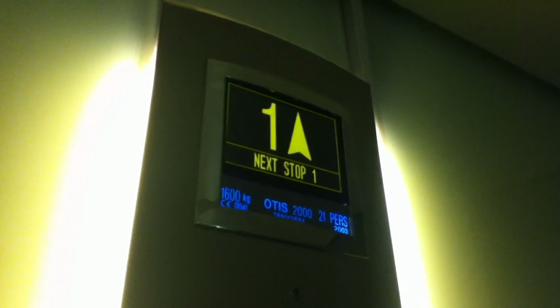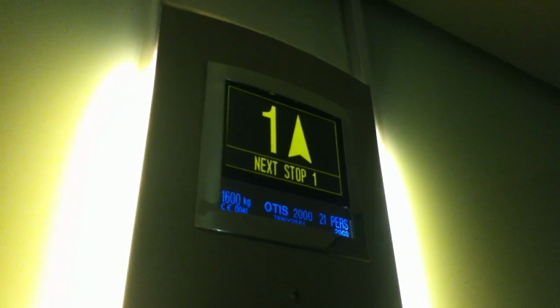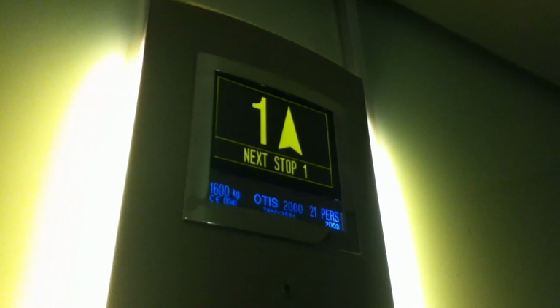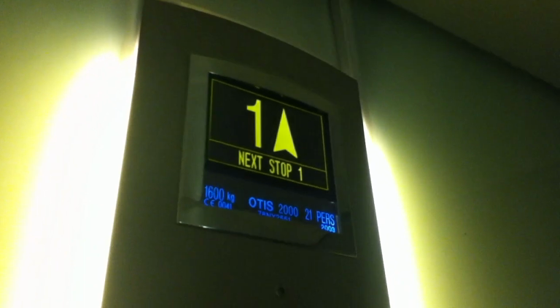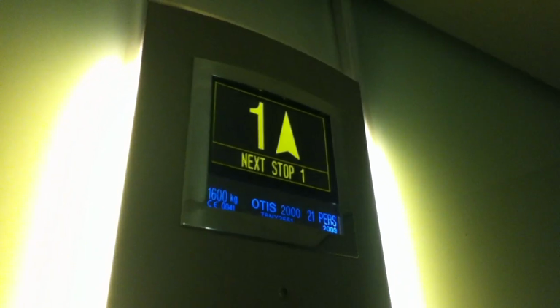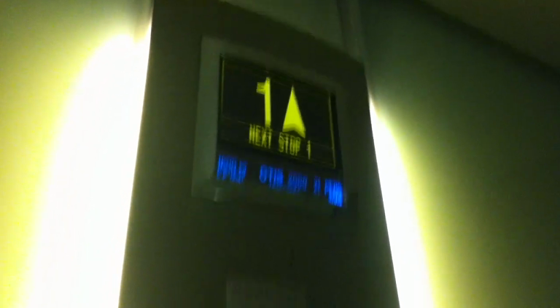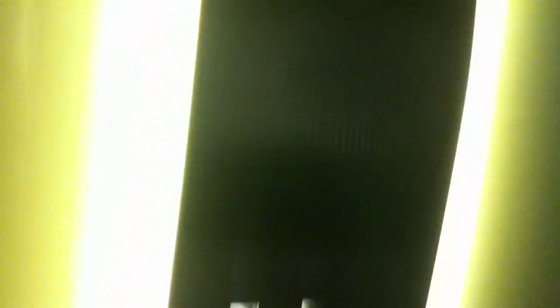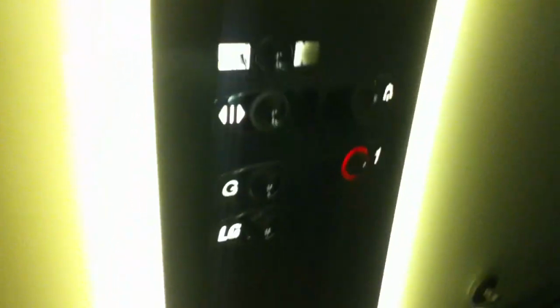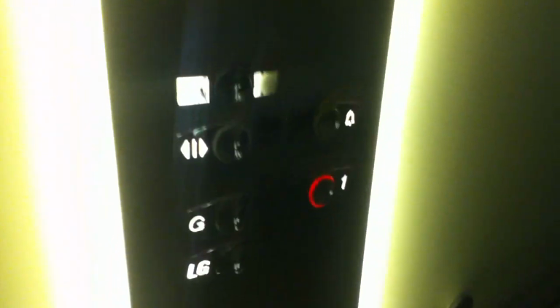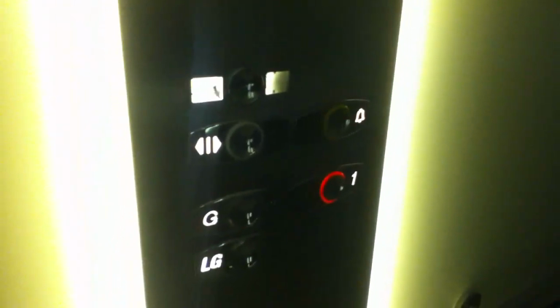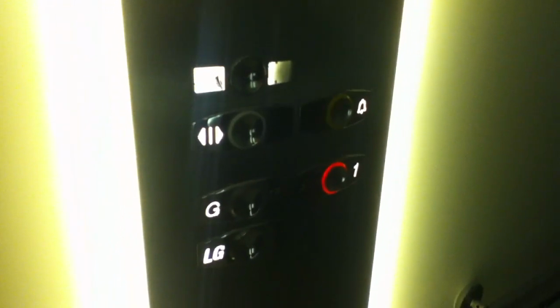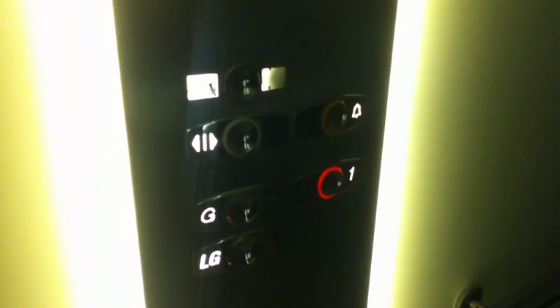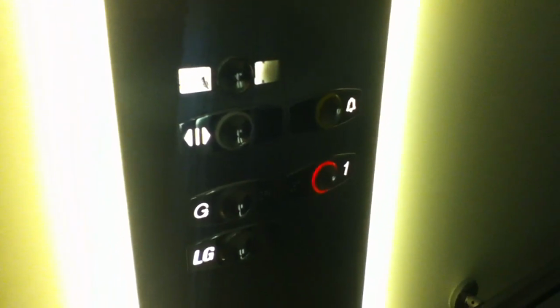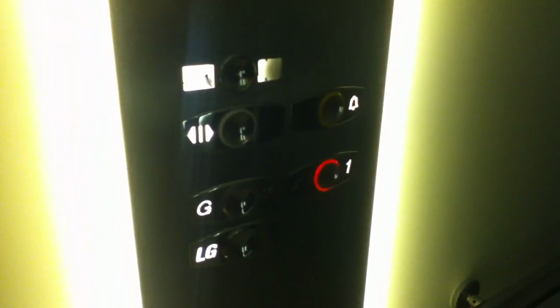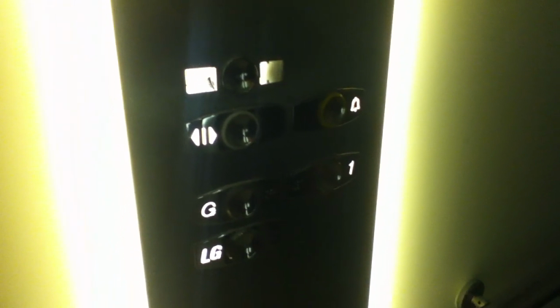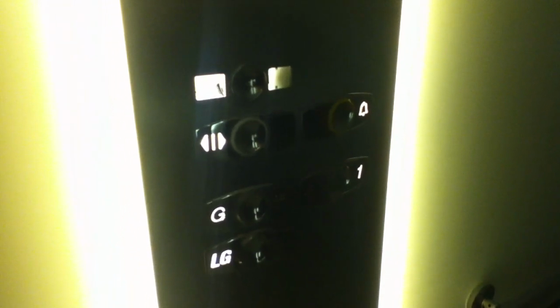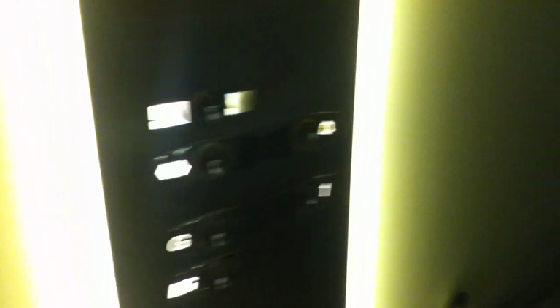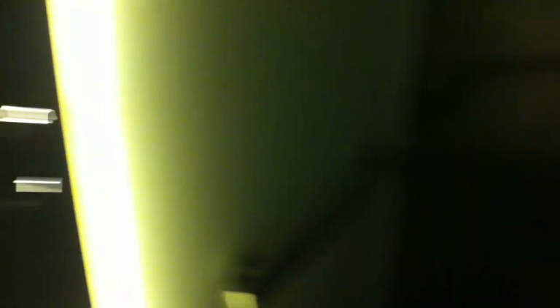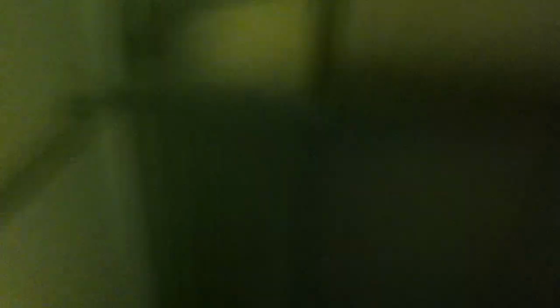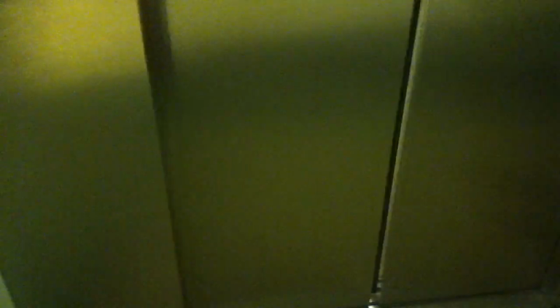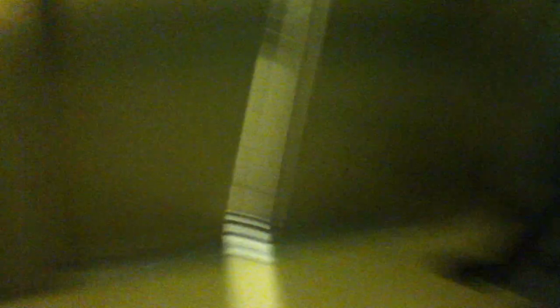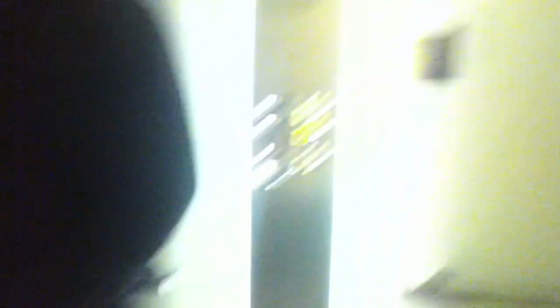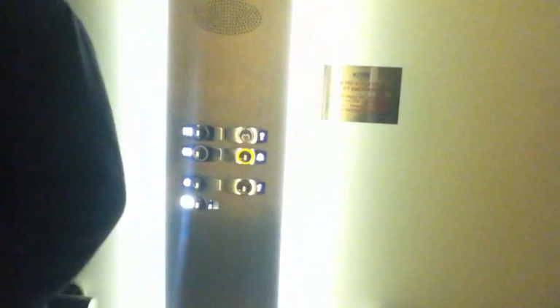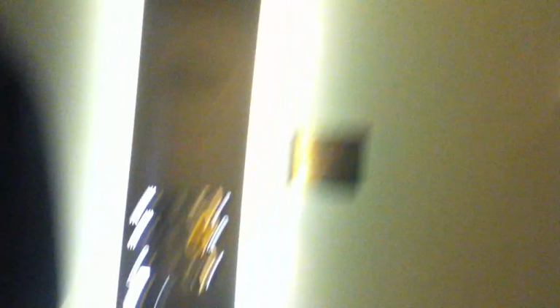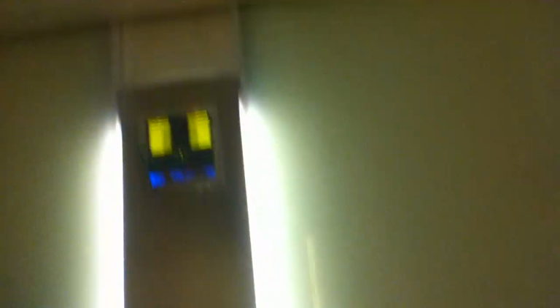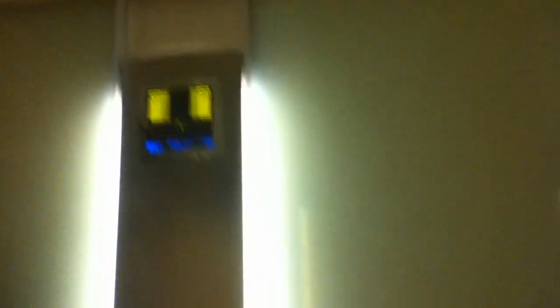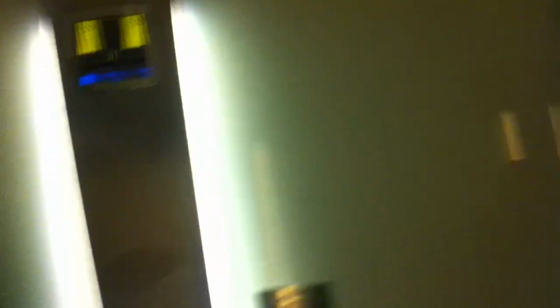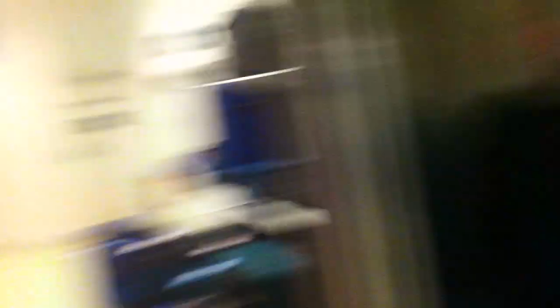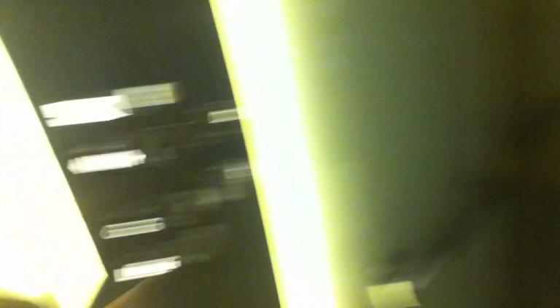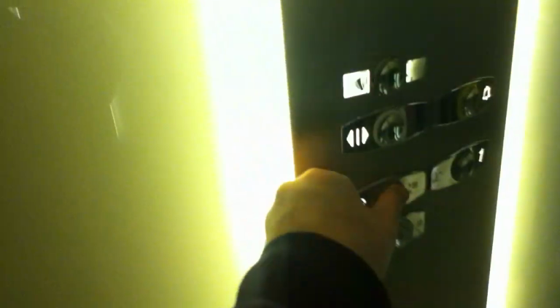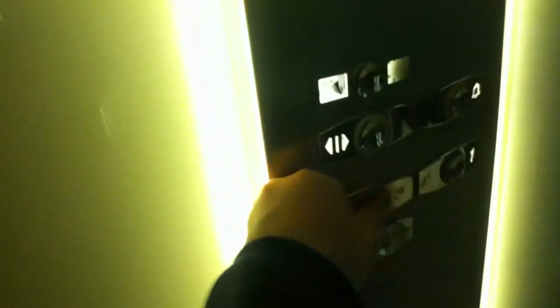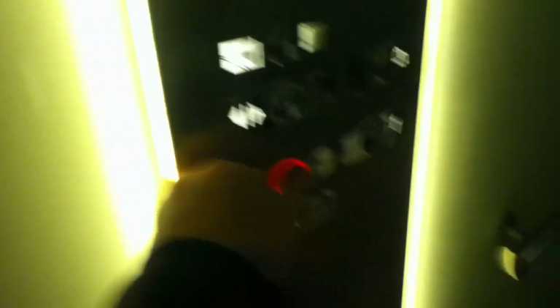Here we are at one. Doors are opening. Same fixtures down there. I'll try to call the different lift at the end.